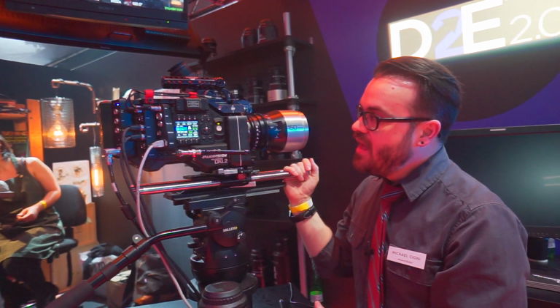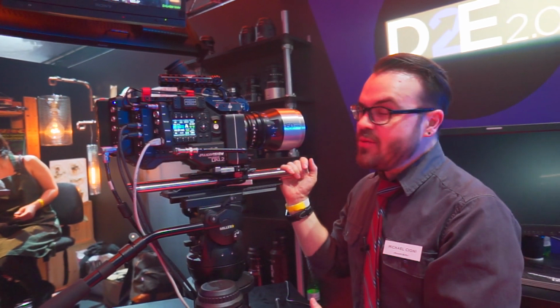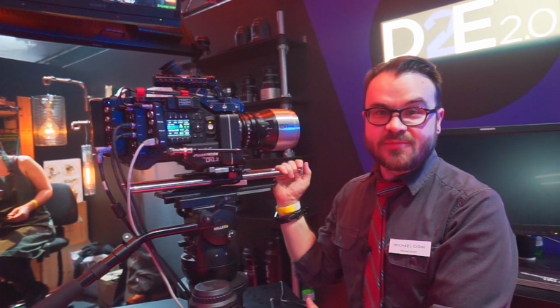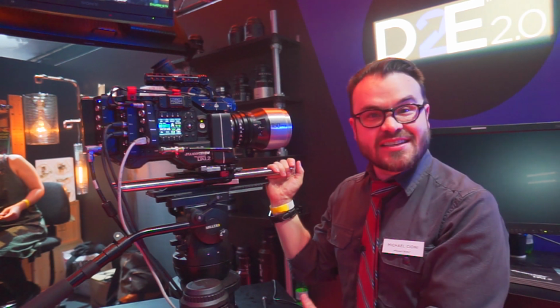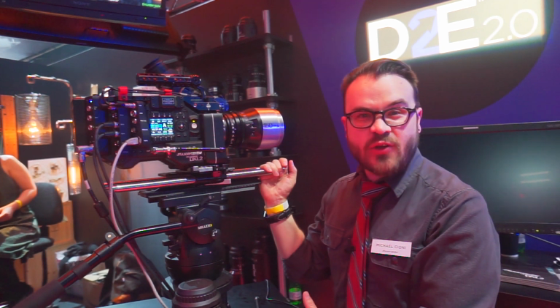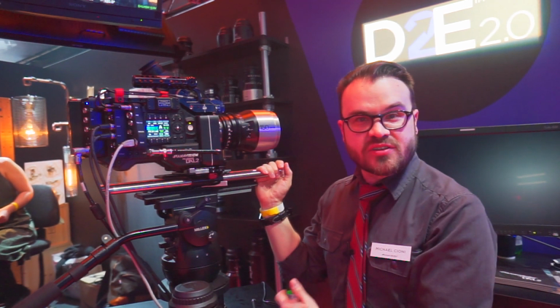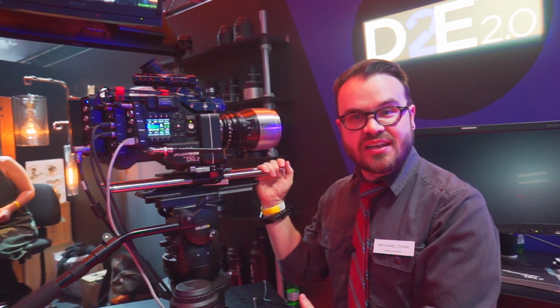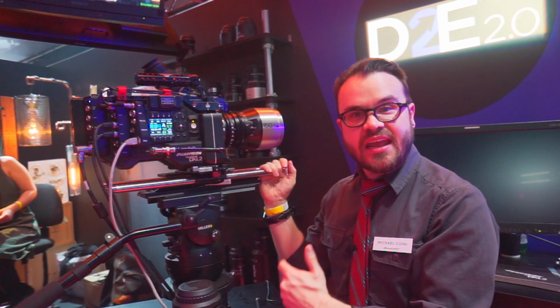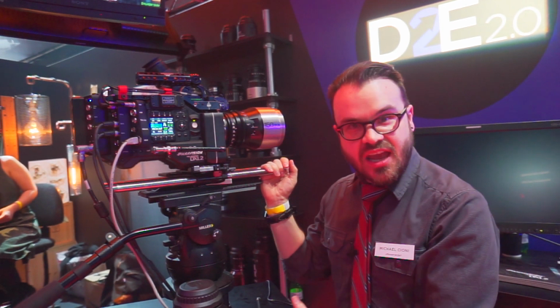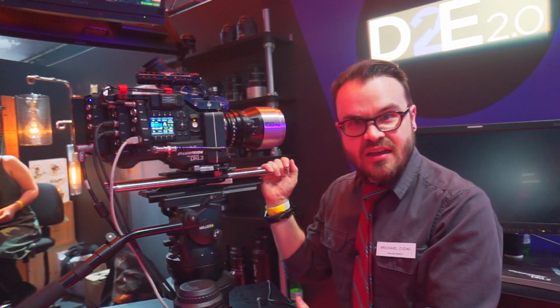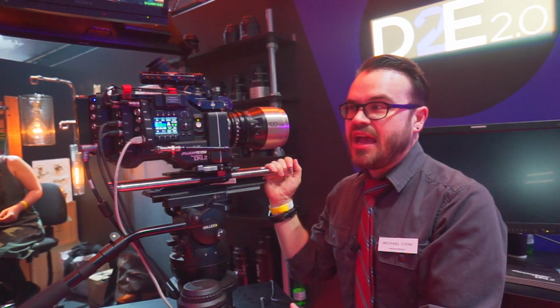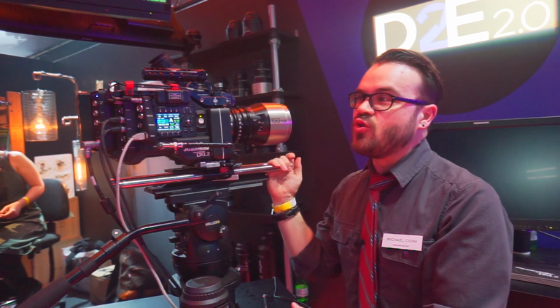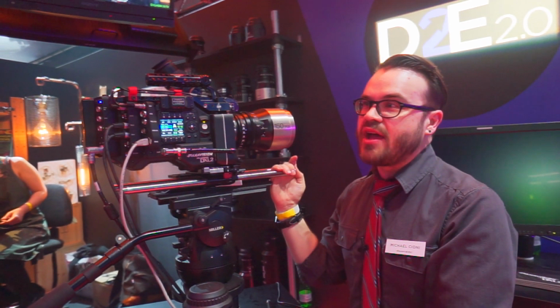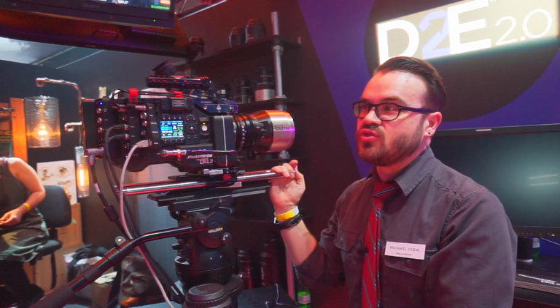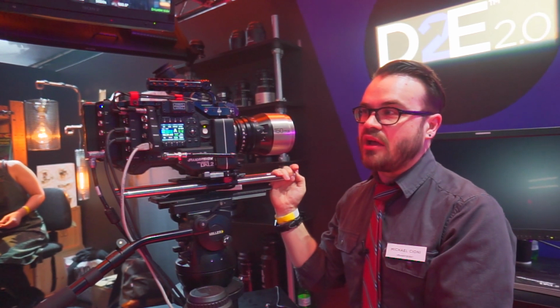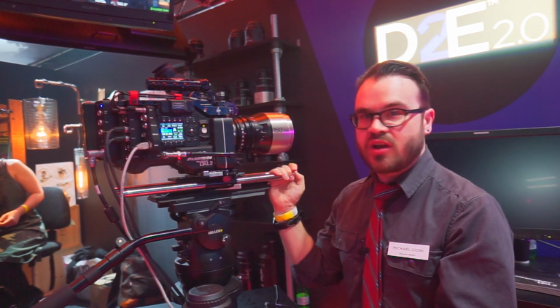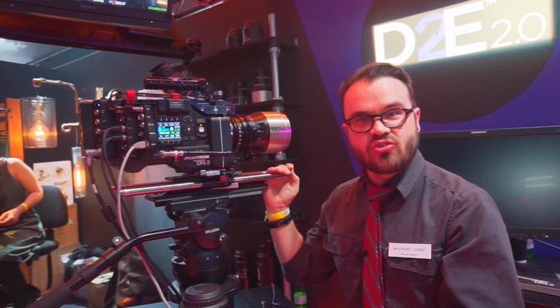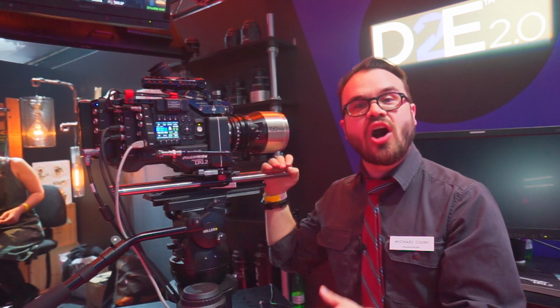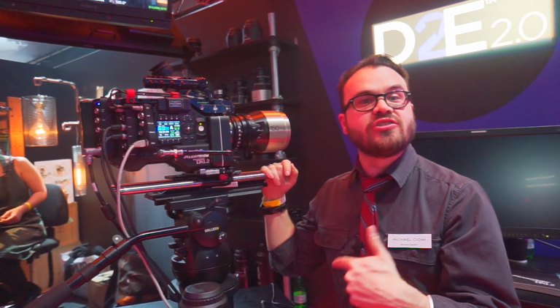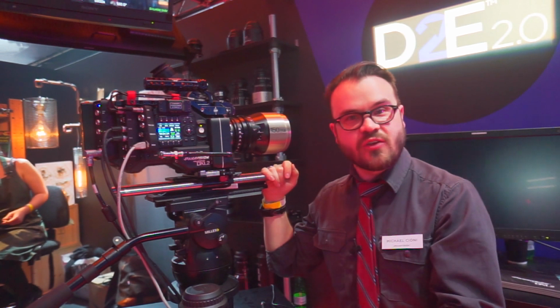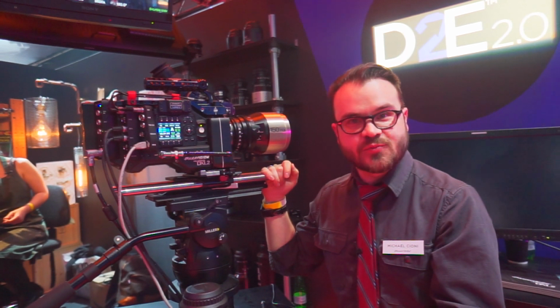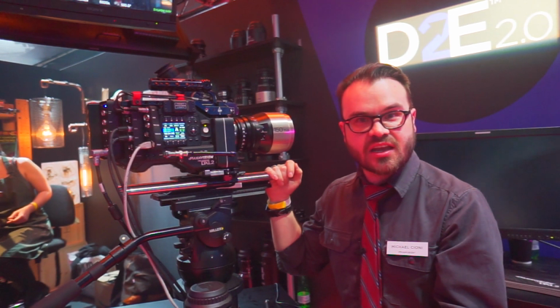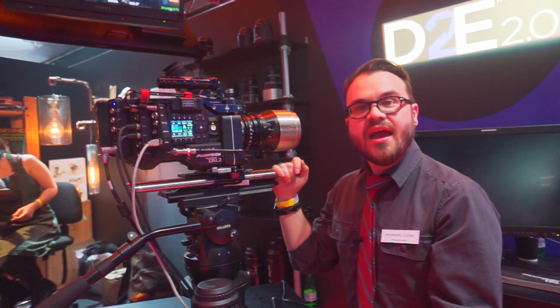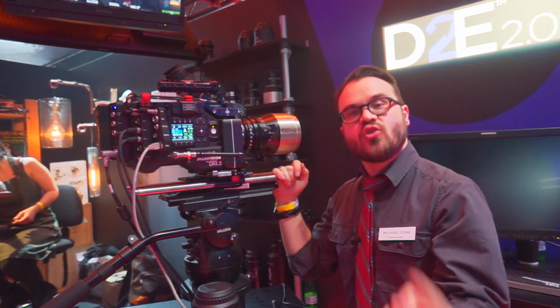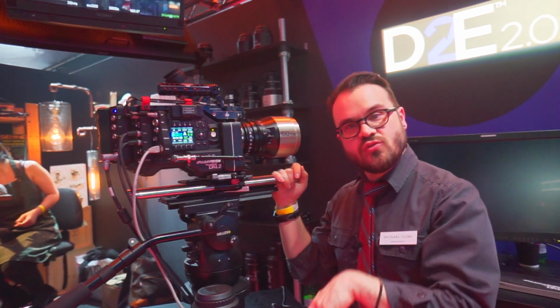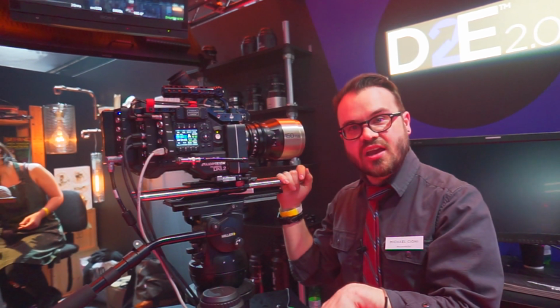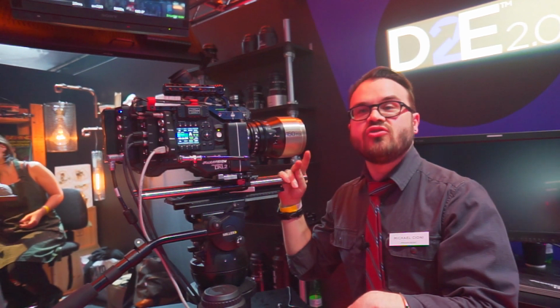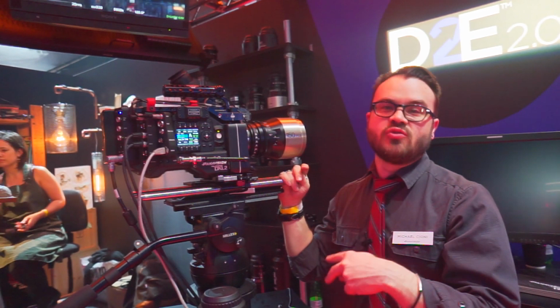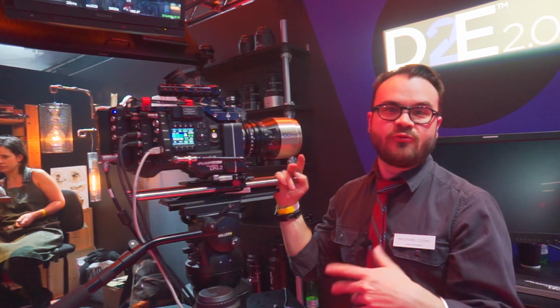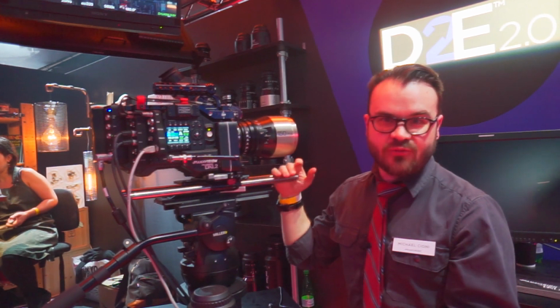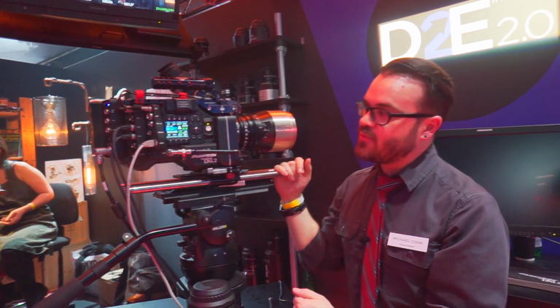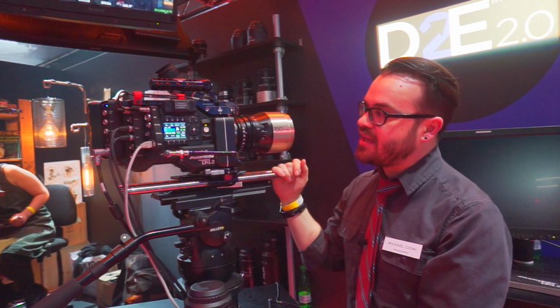The camera does up to 60 frames per second in 8K, and if you go down to 4K you can do 120 frames per second, and if you go to 2K you can do 240 frames per second.